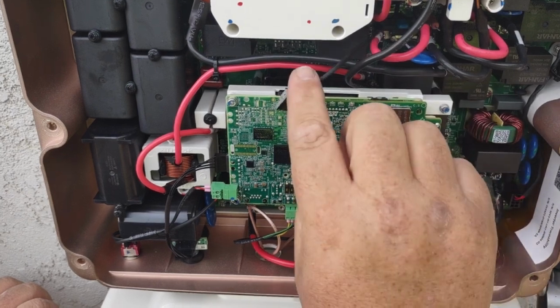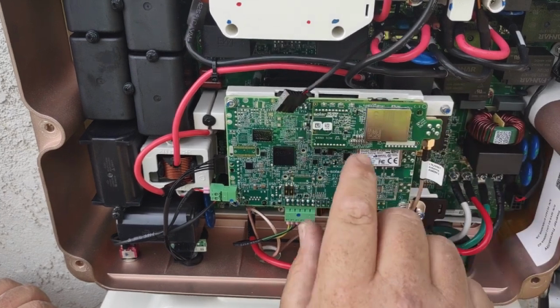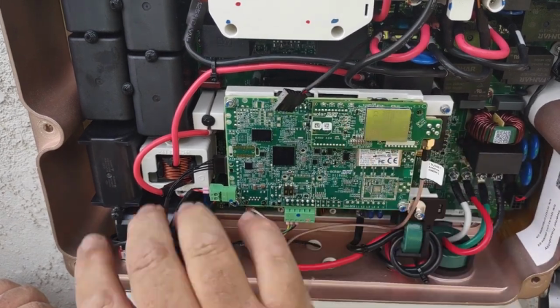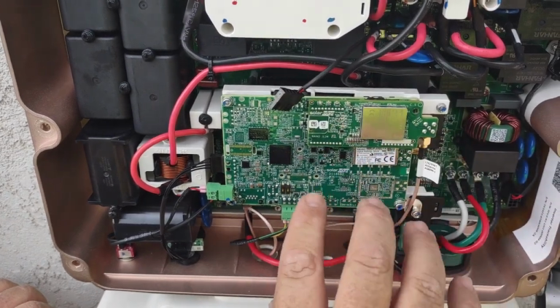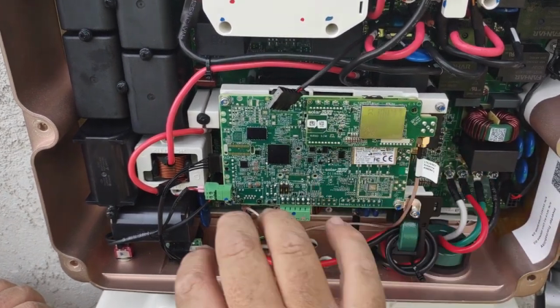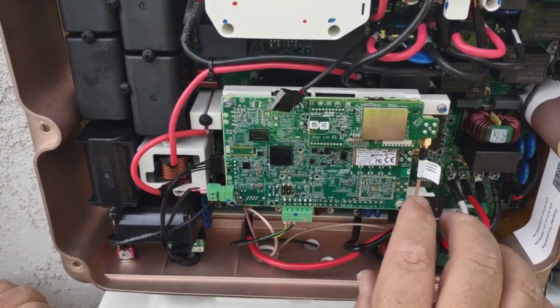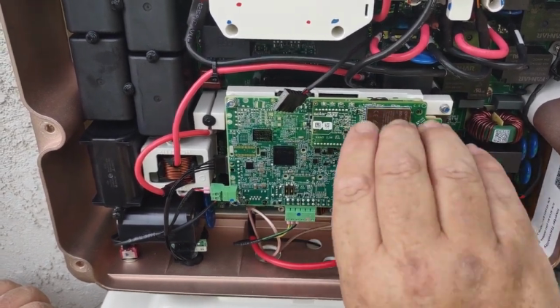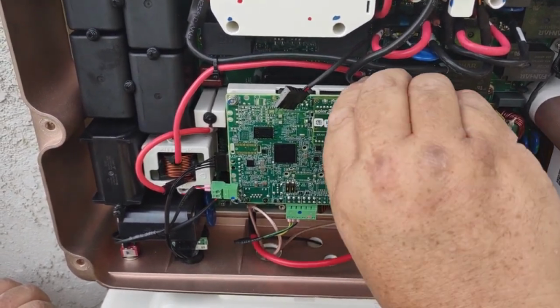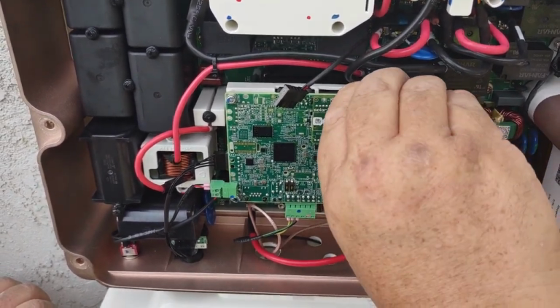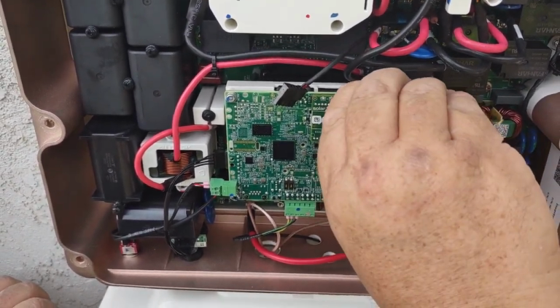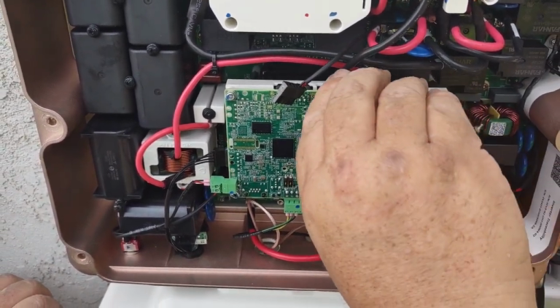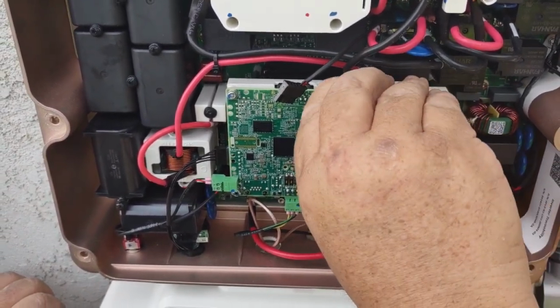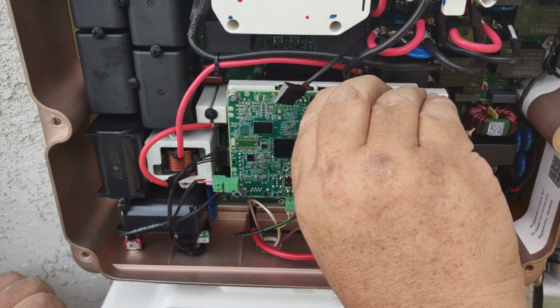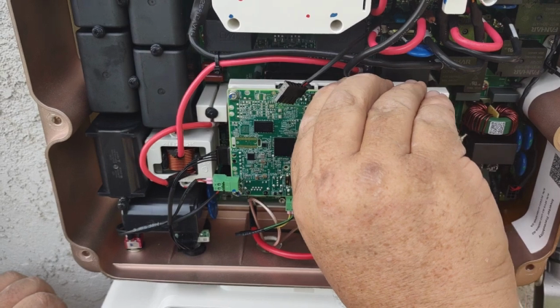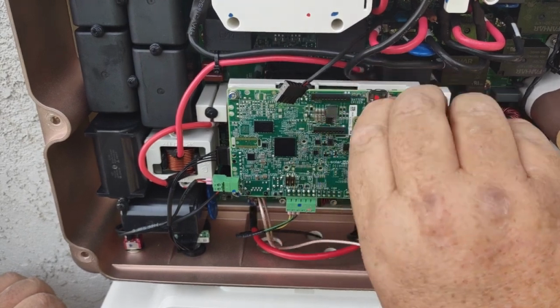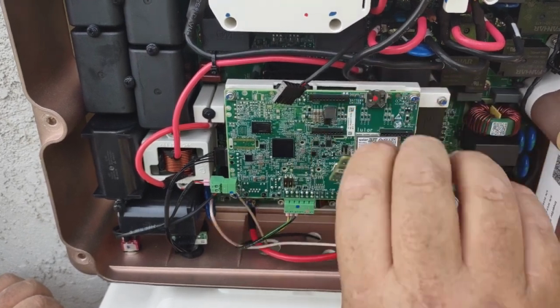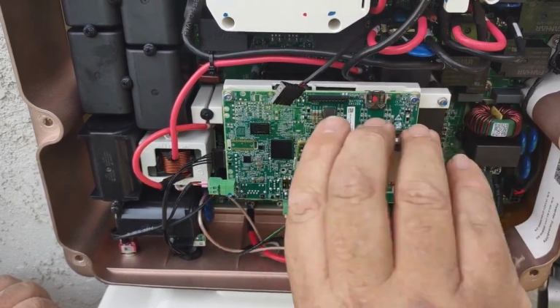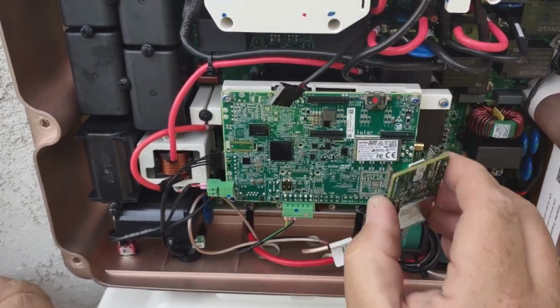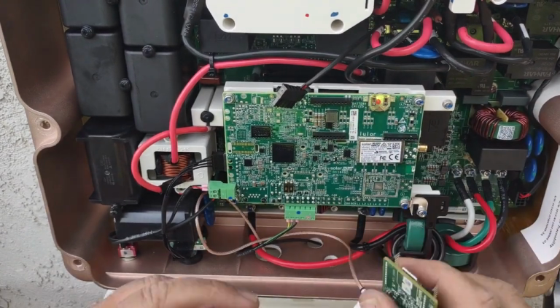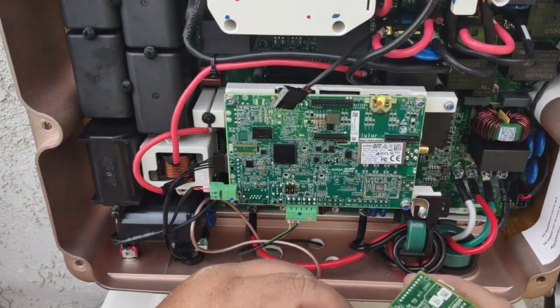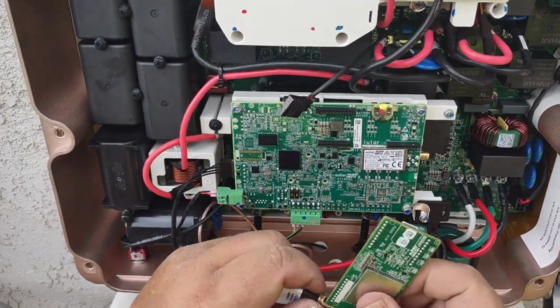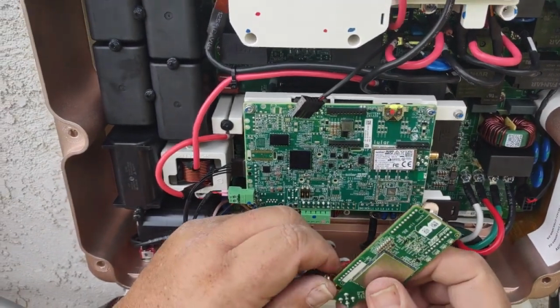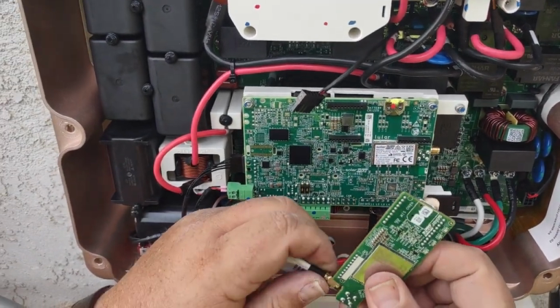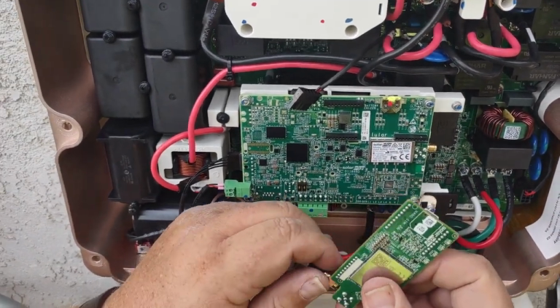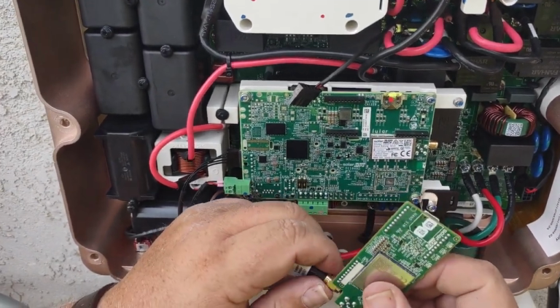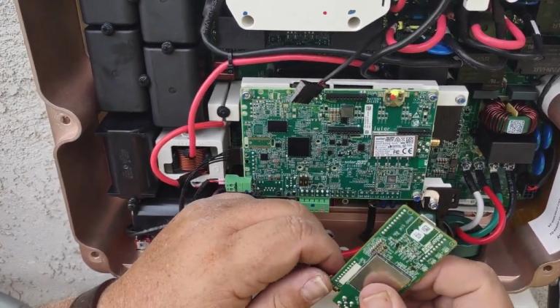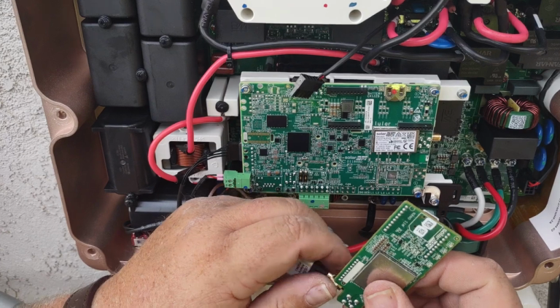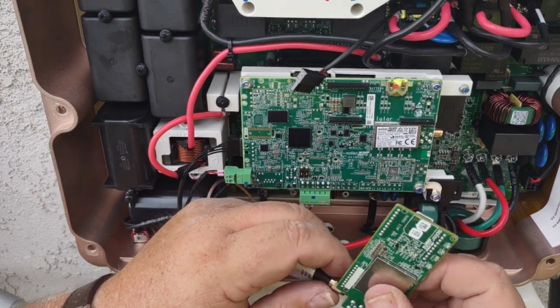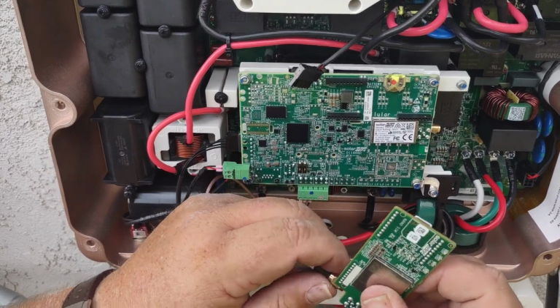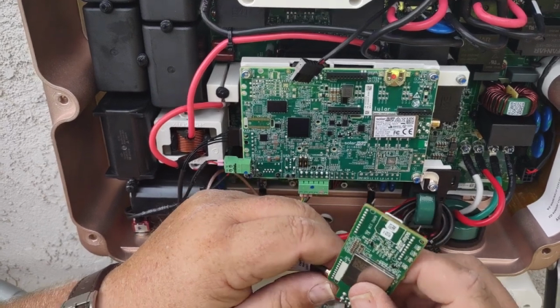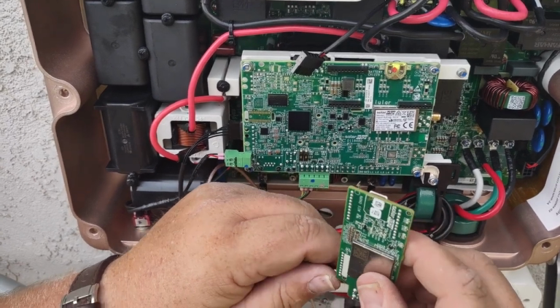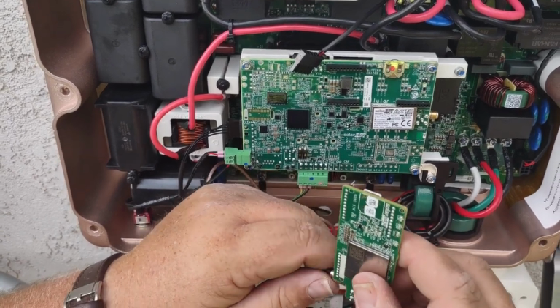Once that's removed, you'll see the board and all the lights go out. We're going to go ahead and pull the board straight back — we do not want to rock the board or do anything weird. Go ahead and take the antenna off. You do not need to replace the antenna when replacing cell cards.